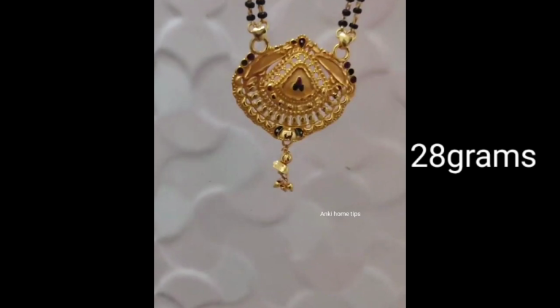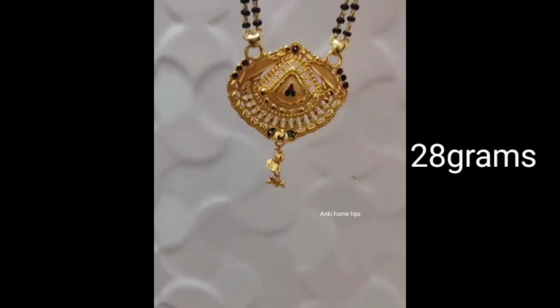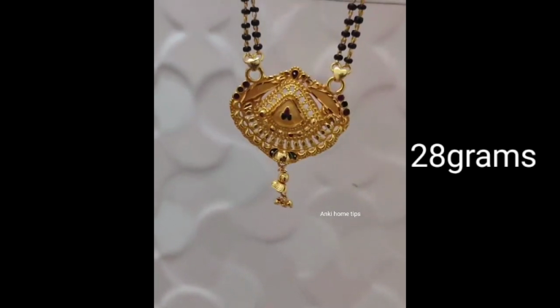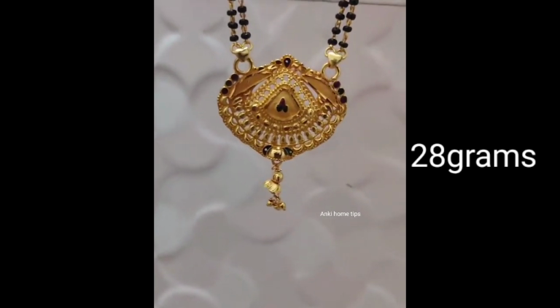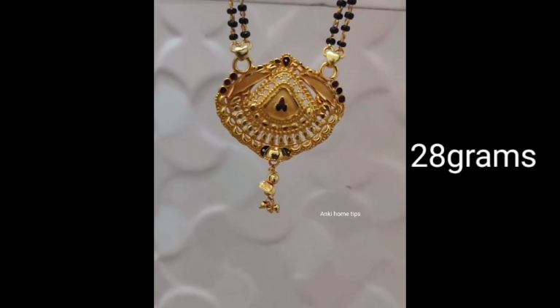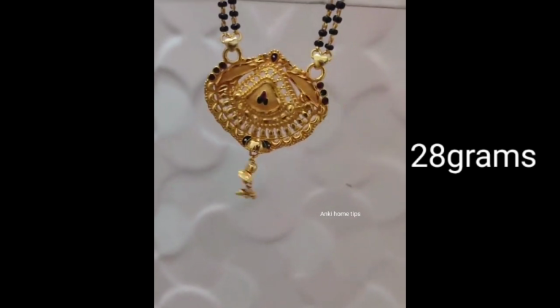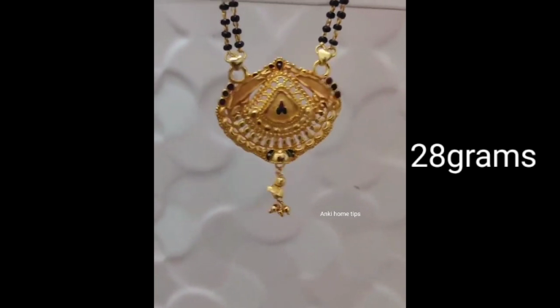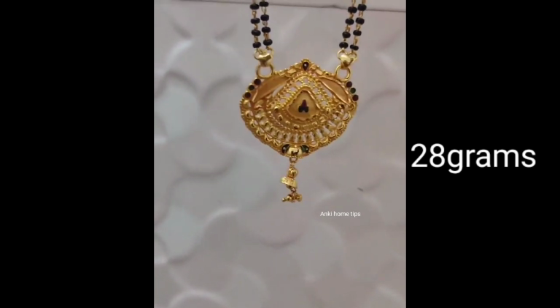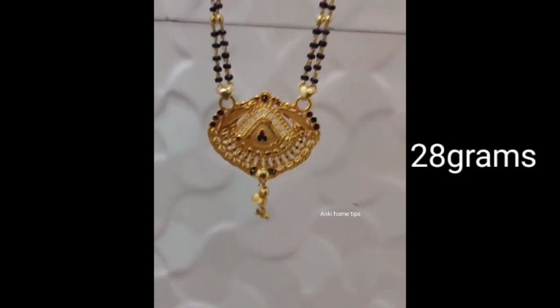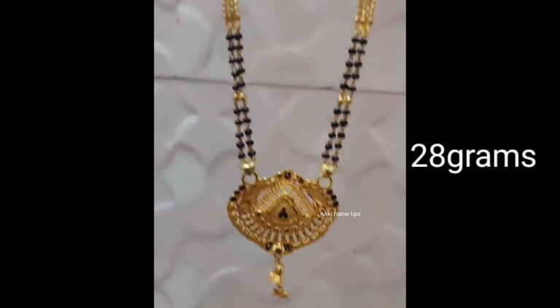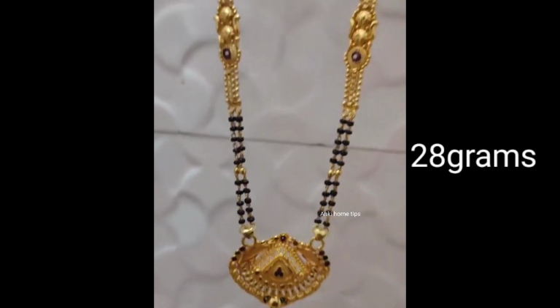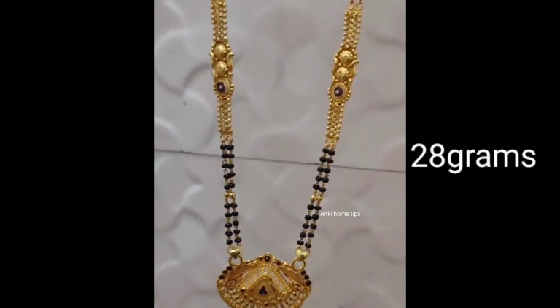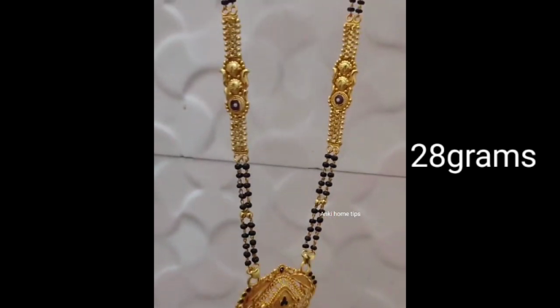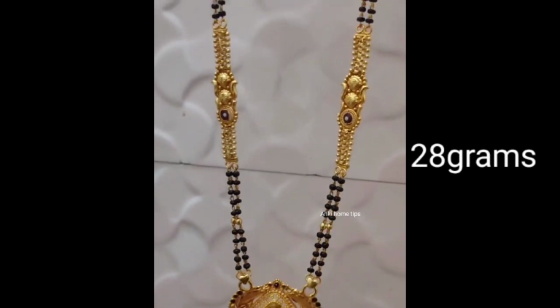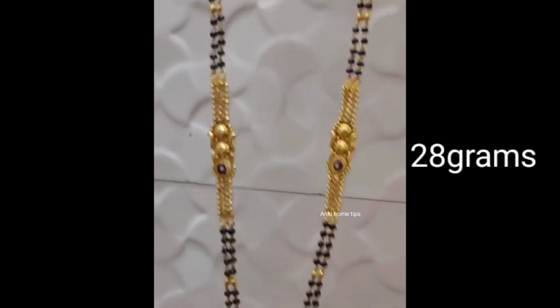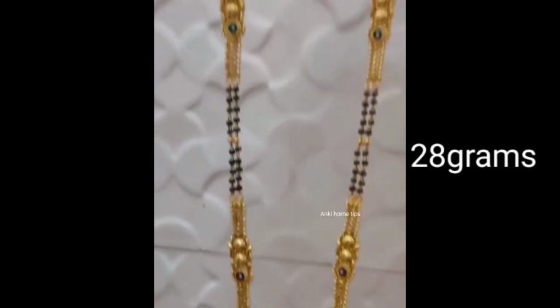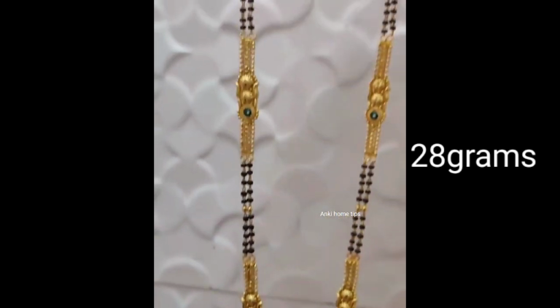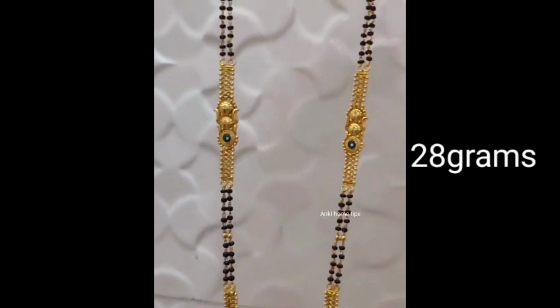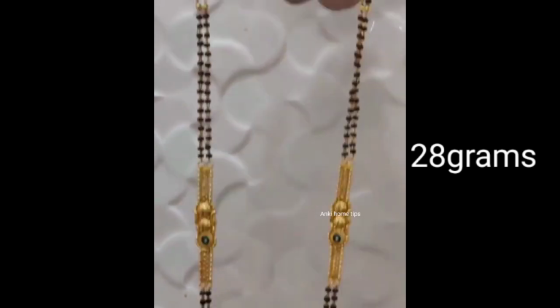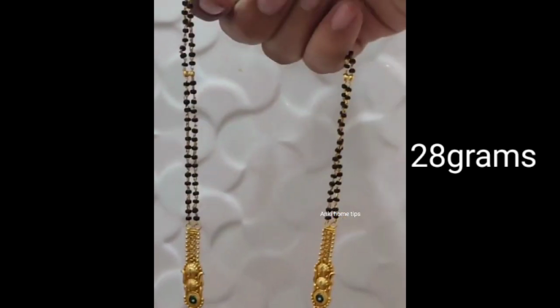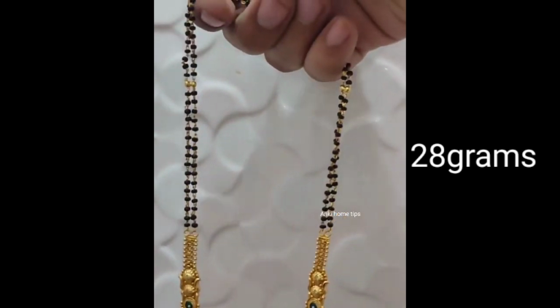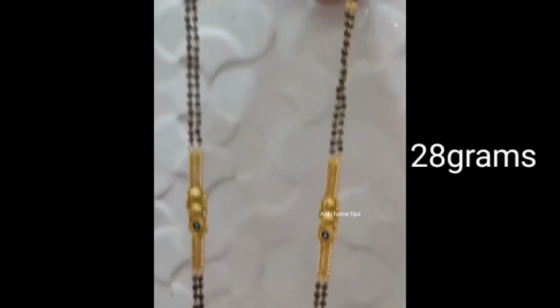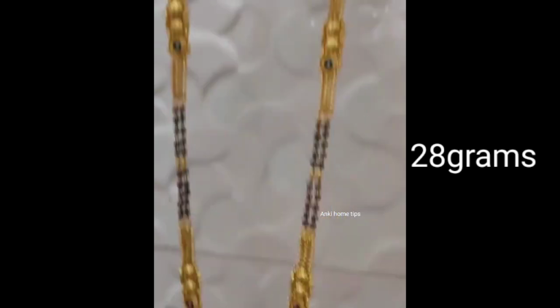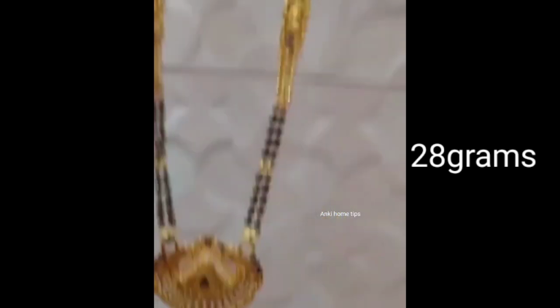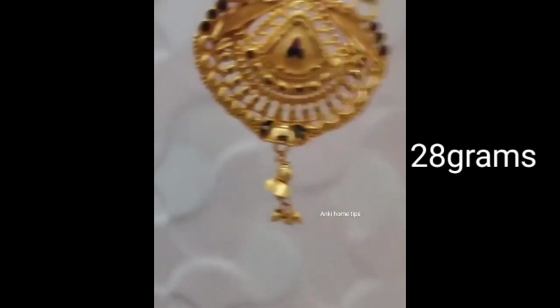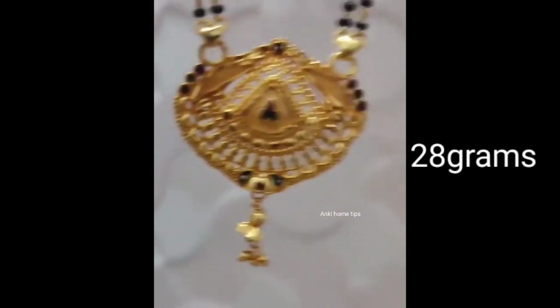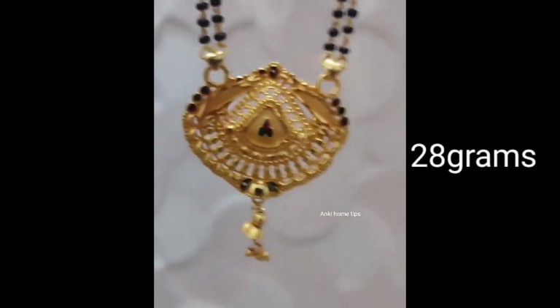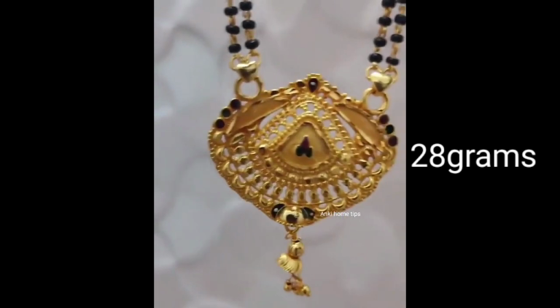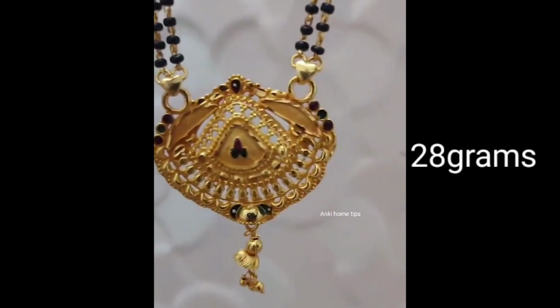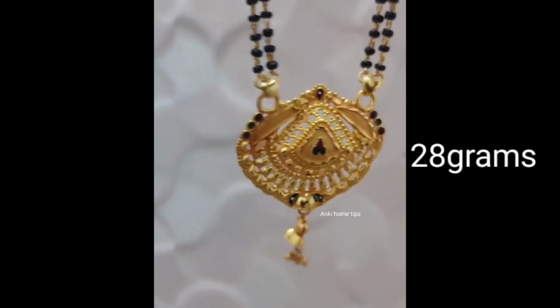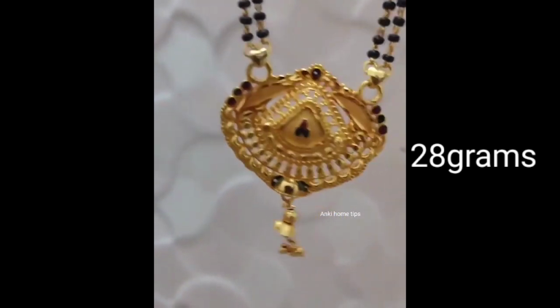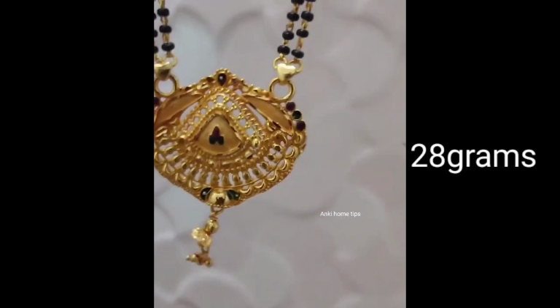Hi friends, welcome to my channel. Today we will share the gold black bits collection. You are looking for this design. This is a very good design.